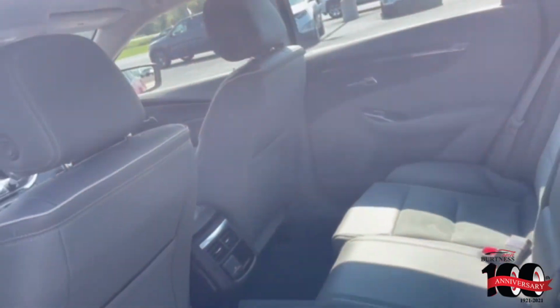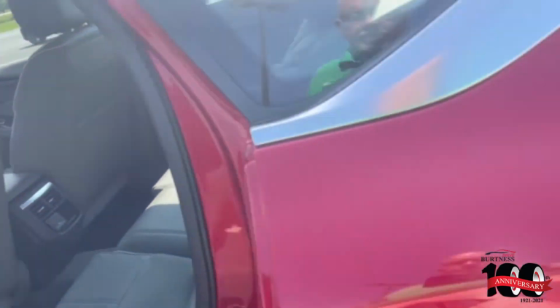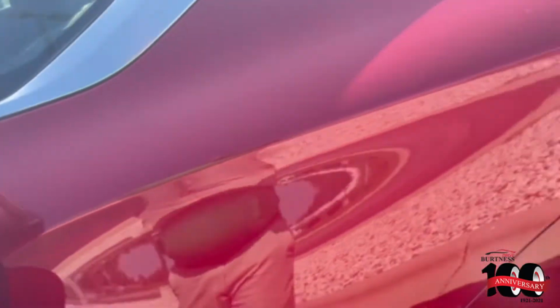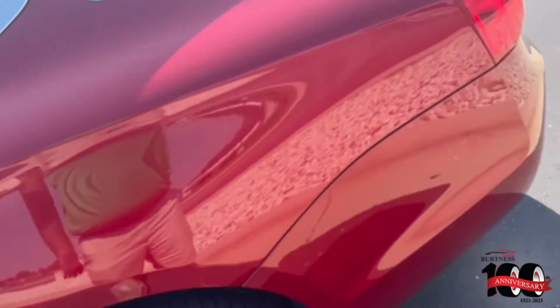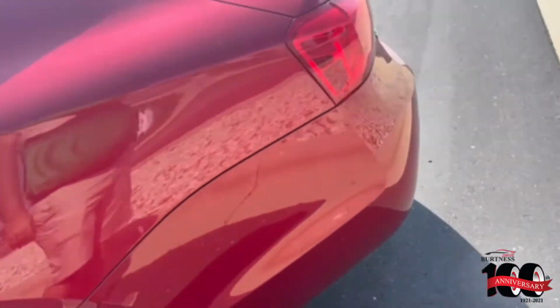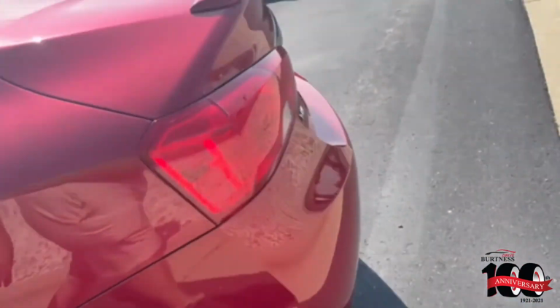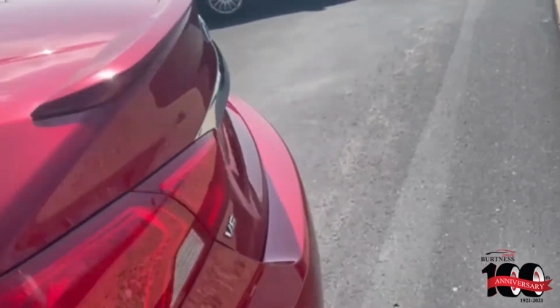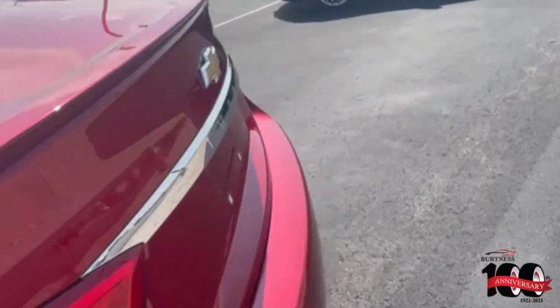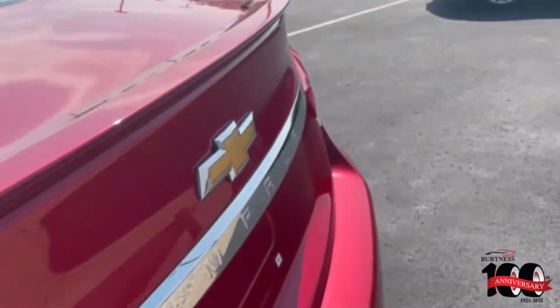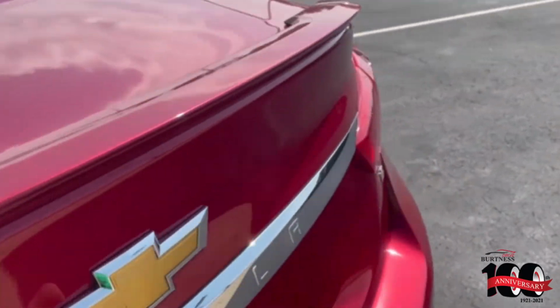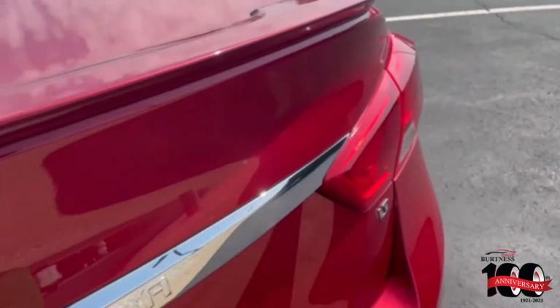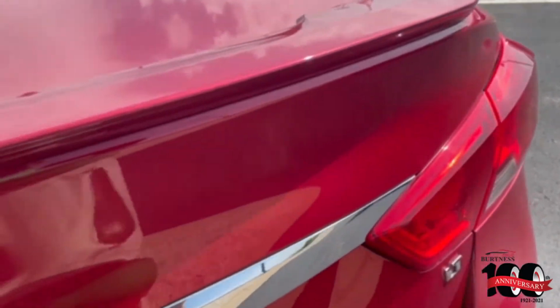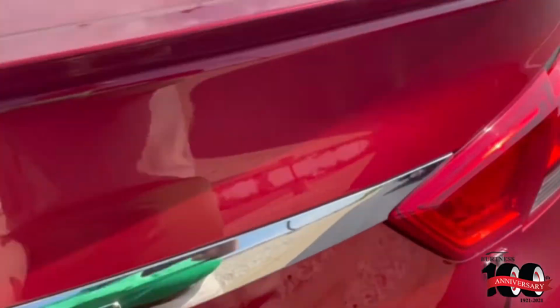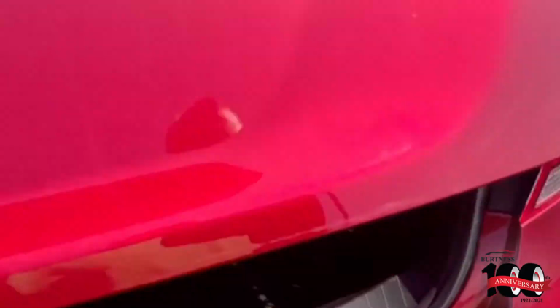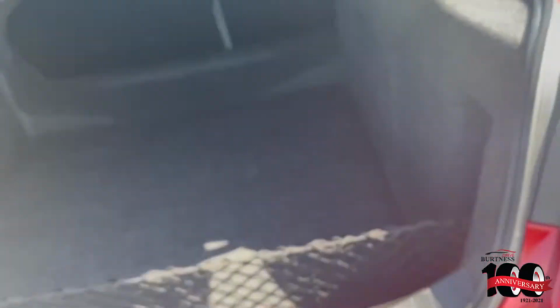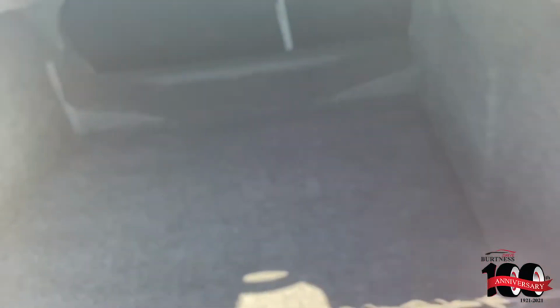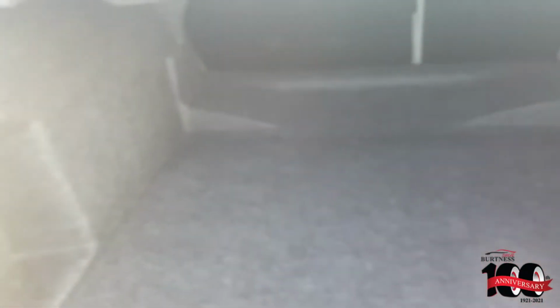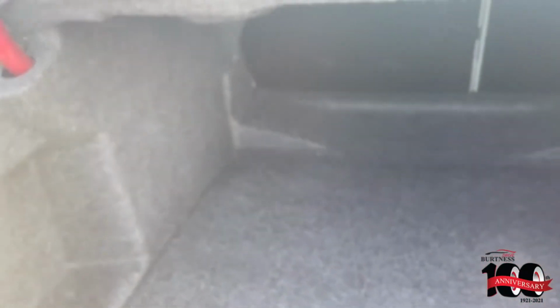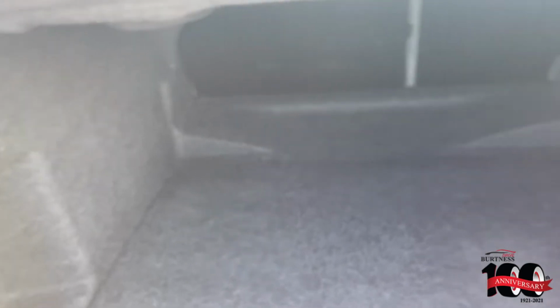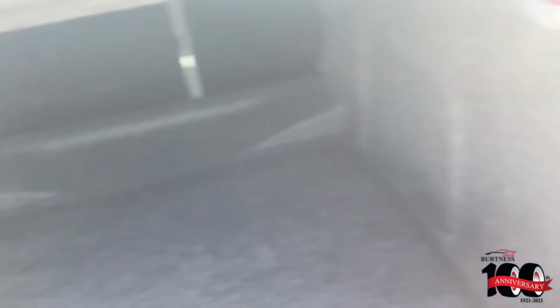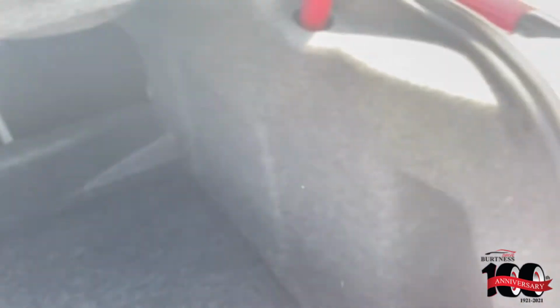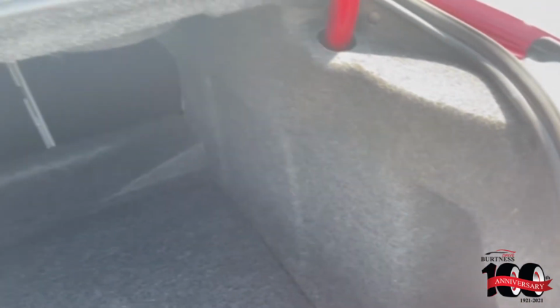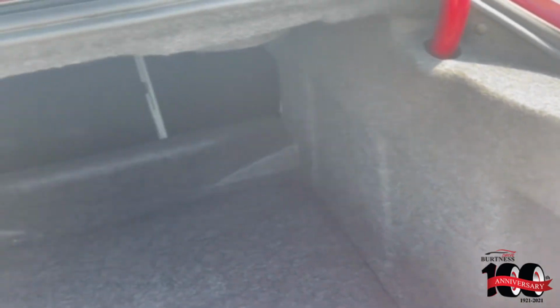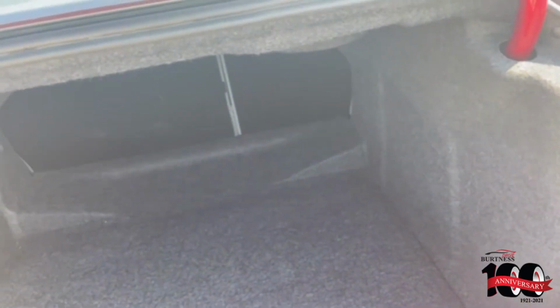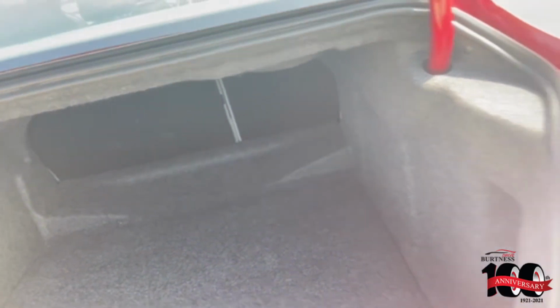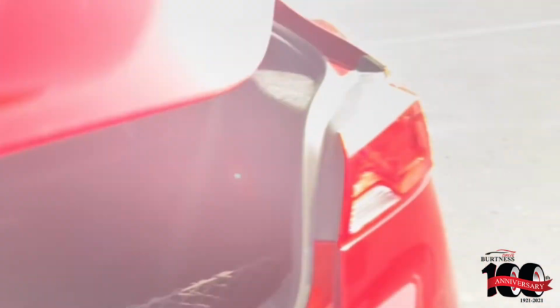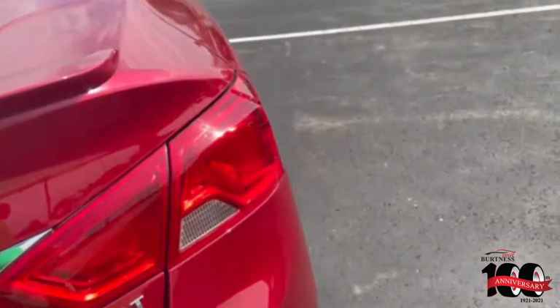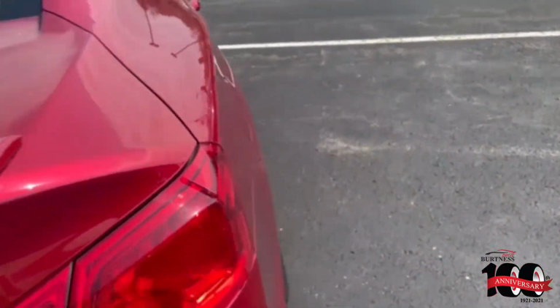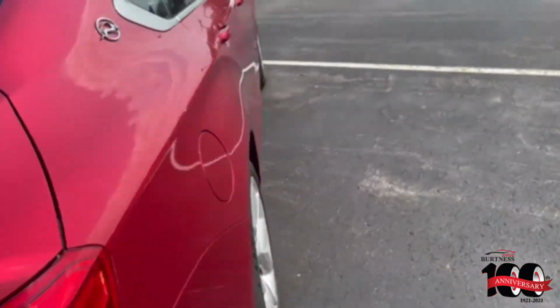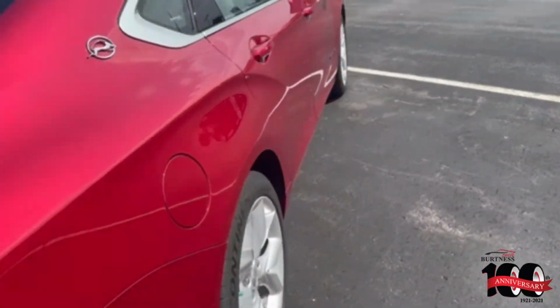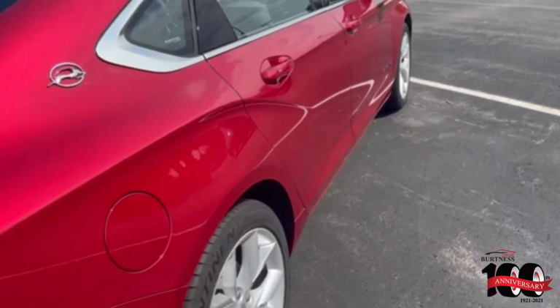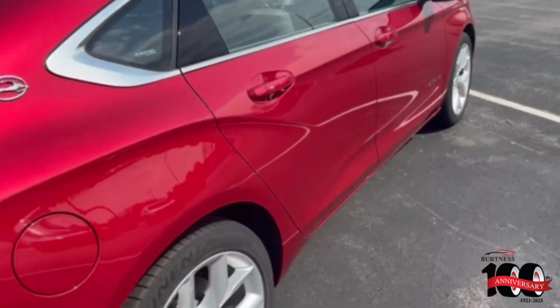2015 Chevrolet Impala. V6 — this does not have the four cylinder, this is a six cylinder. Plenty of trunk space — groceries, cargo, whatever you're going to use it for.